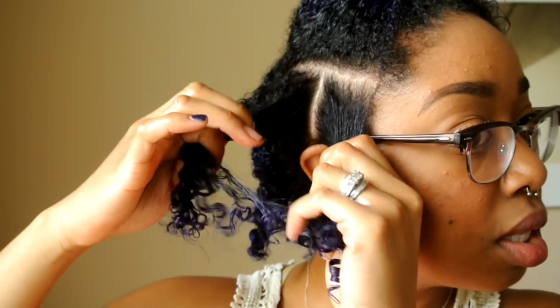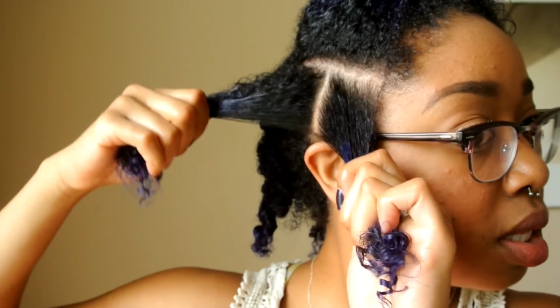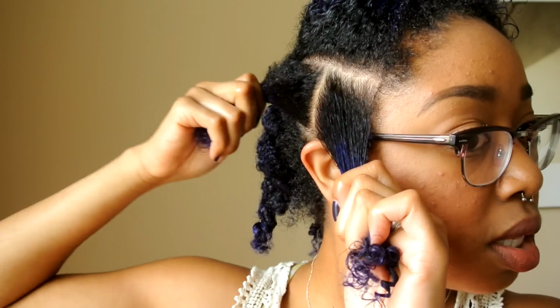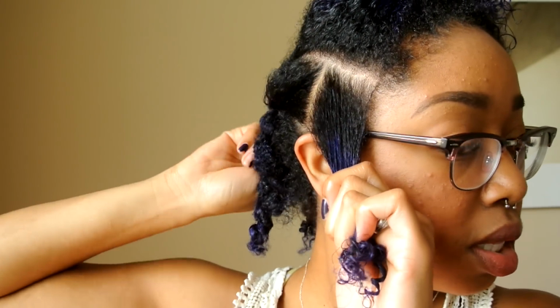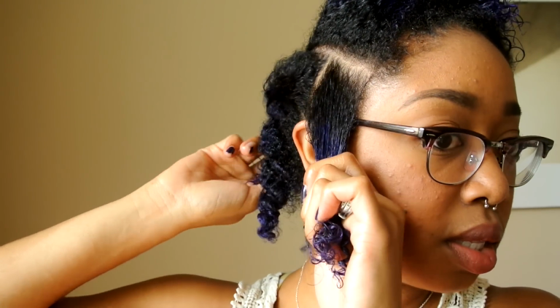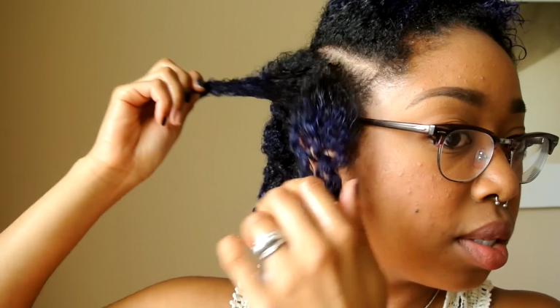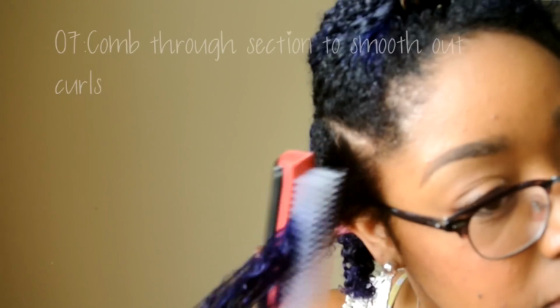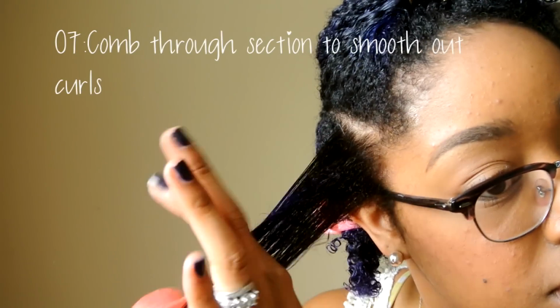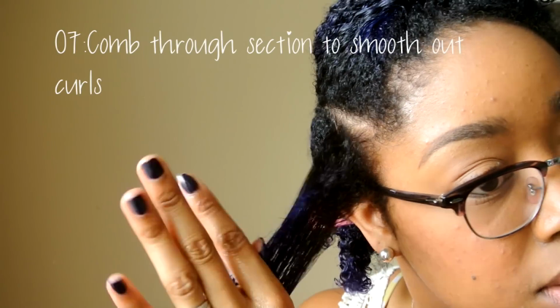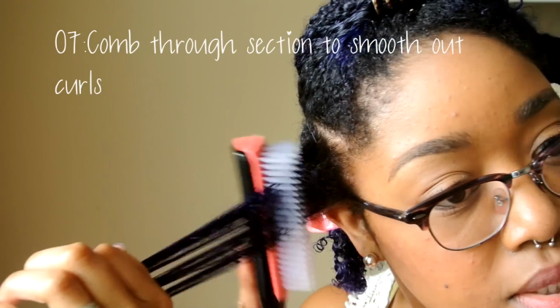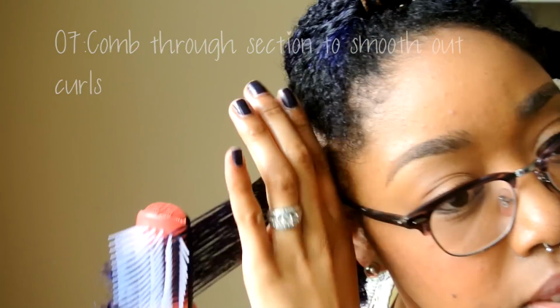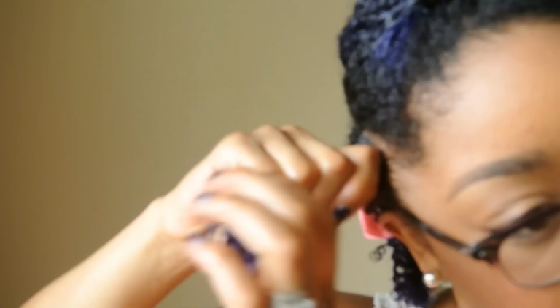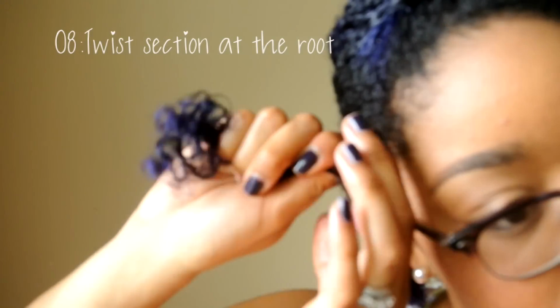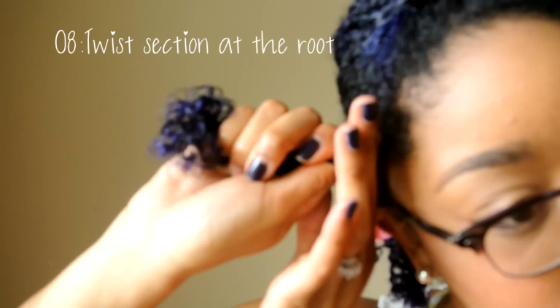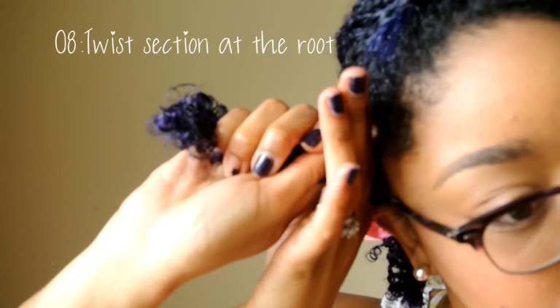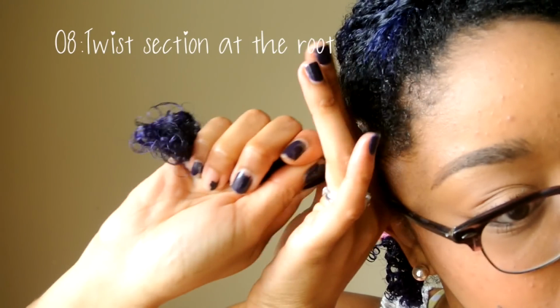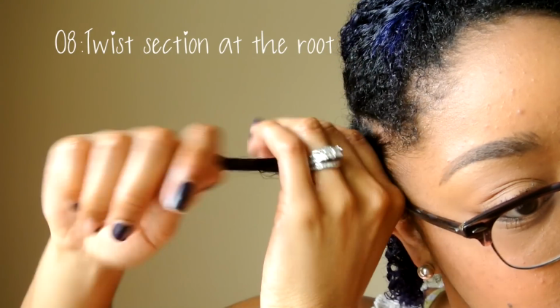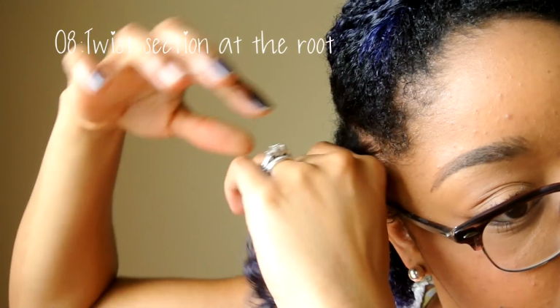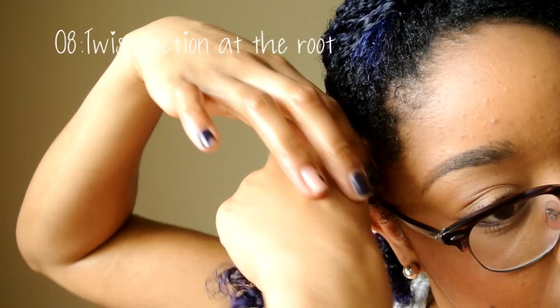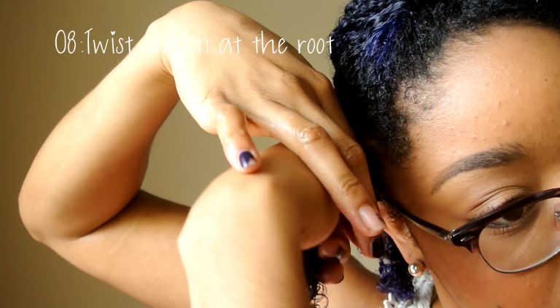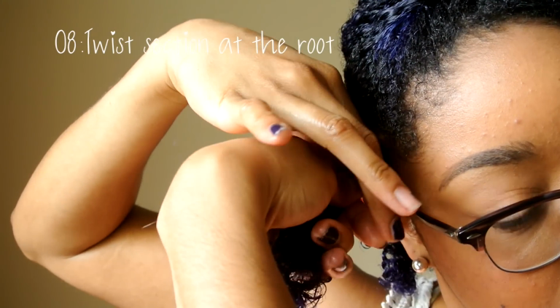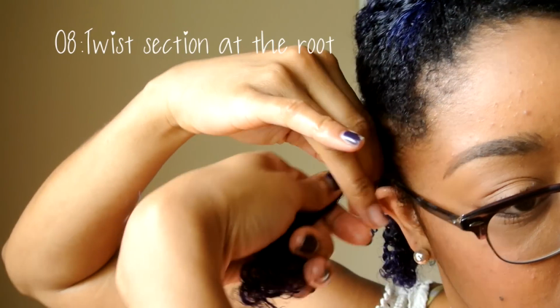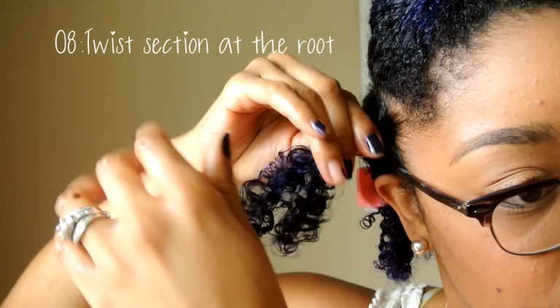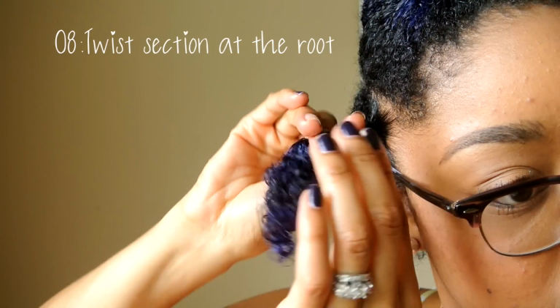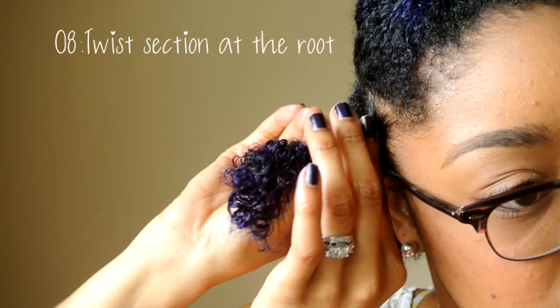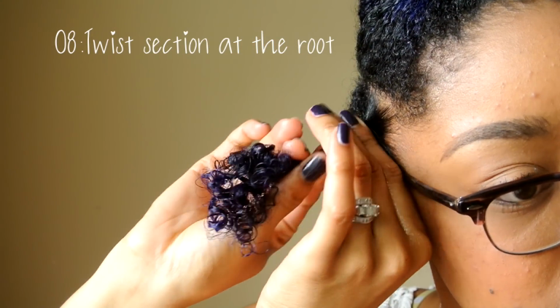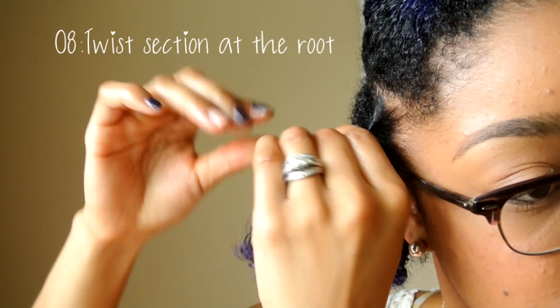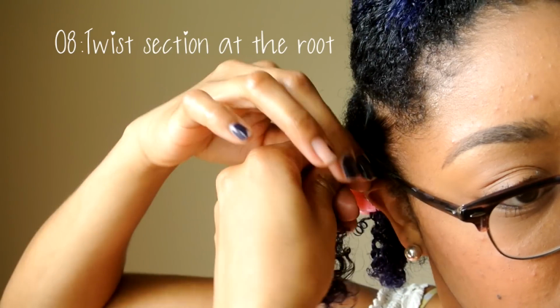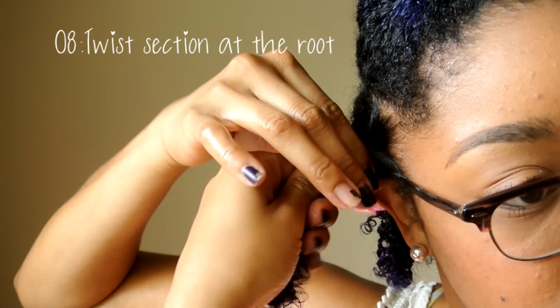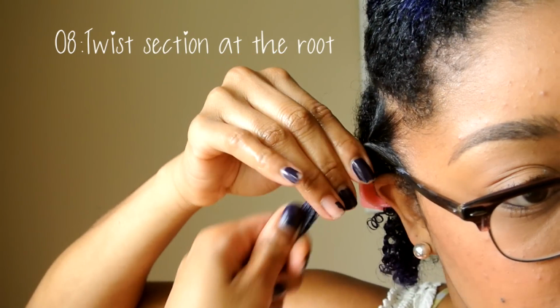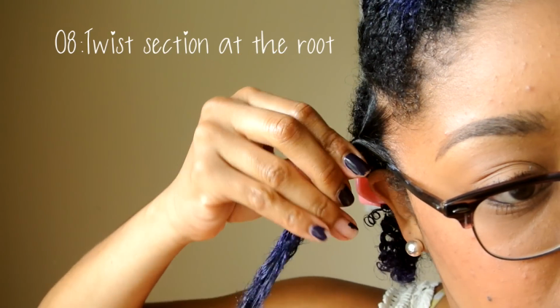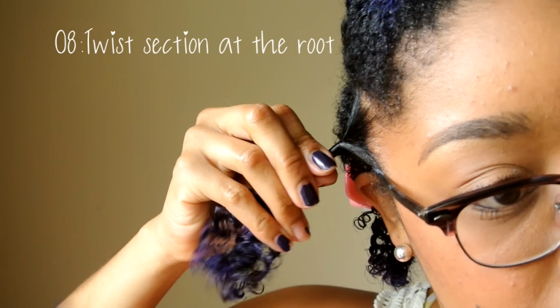Then, just detangle your hair and make sure that it's completely smooth. I start by doing a small twist at the root, just to ensure that they'll be straight once it dries.